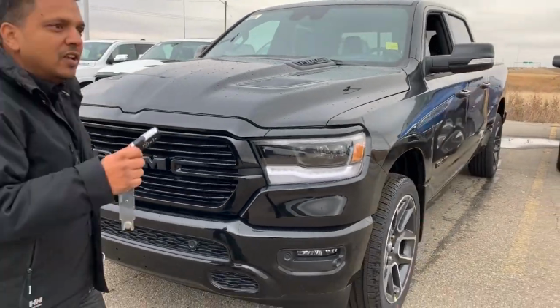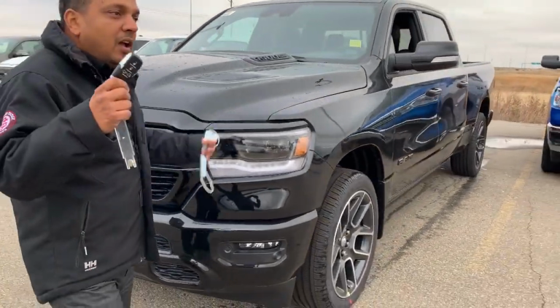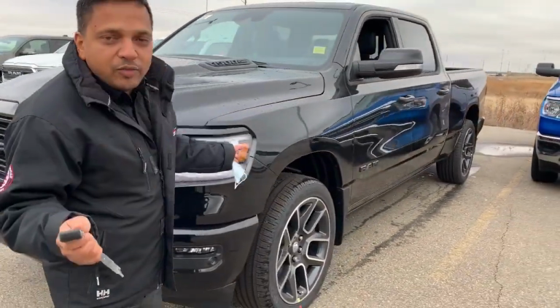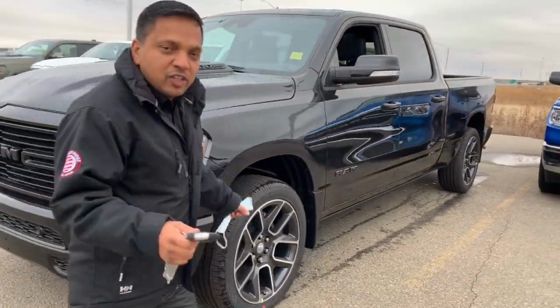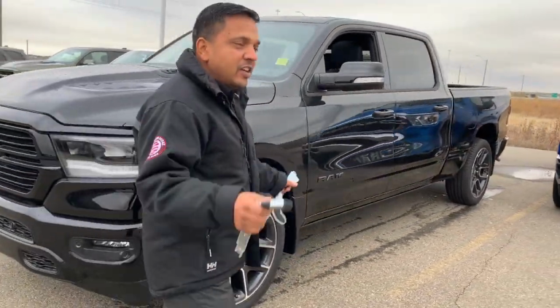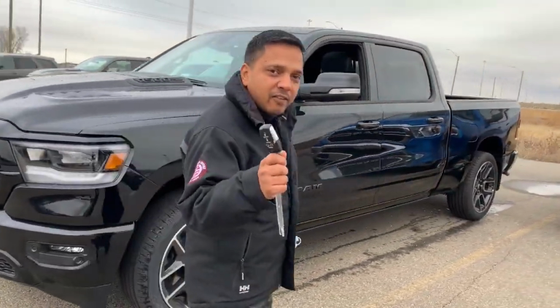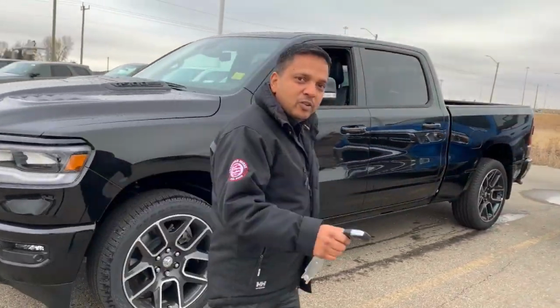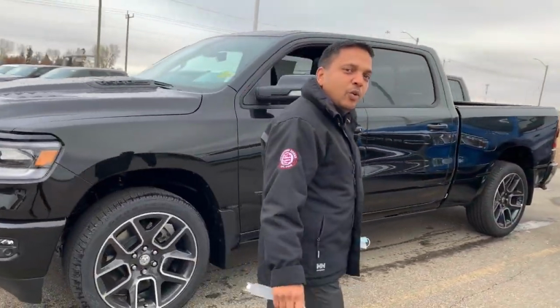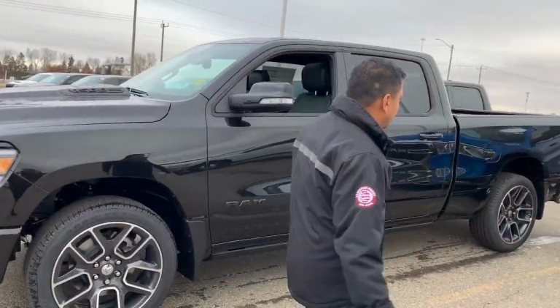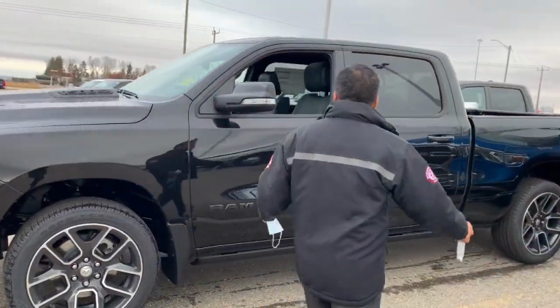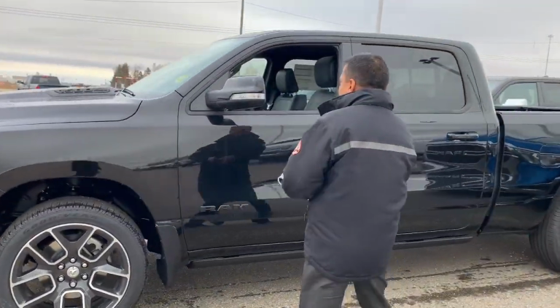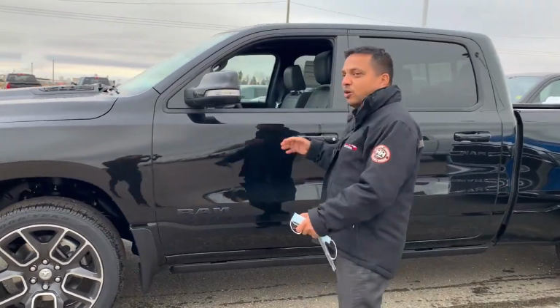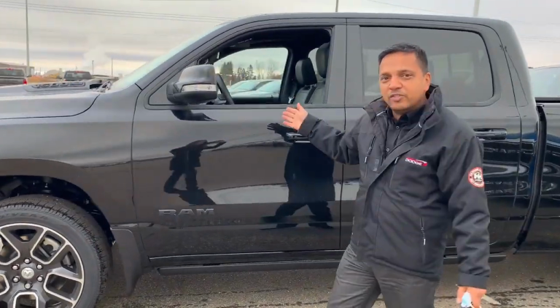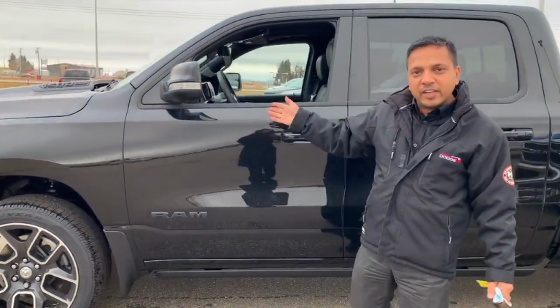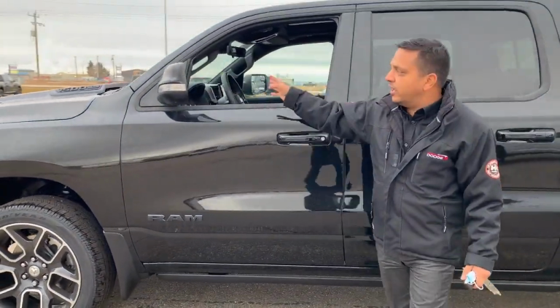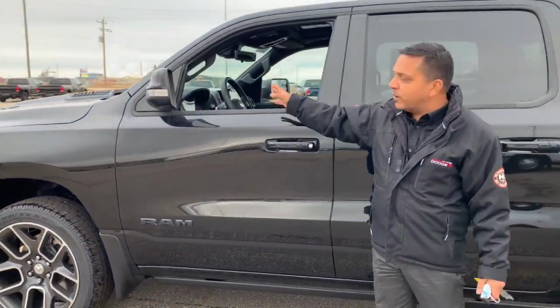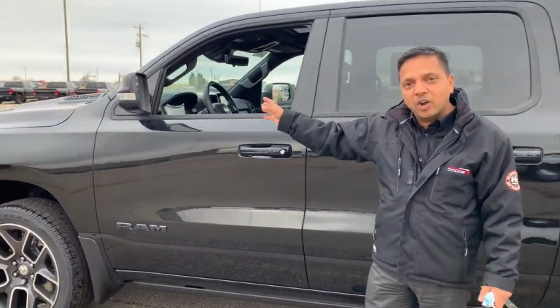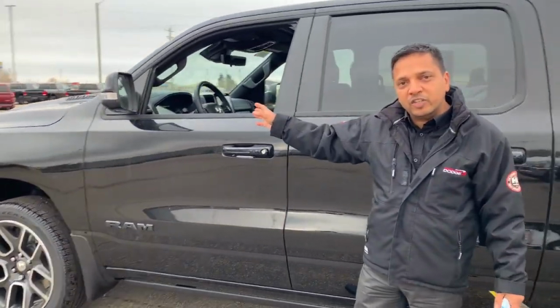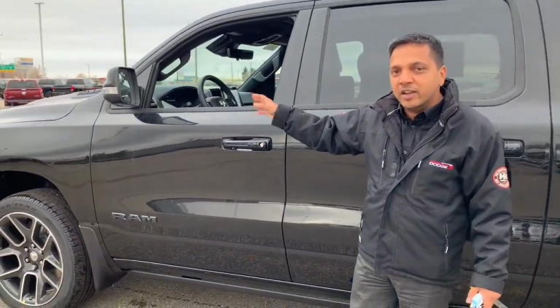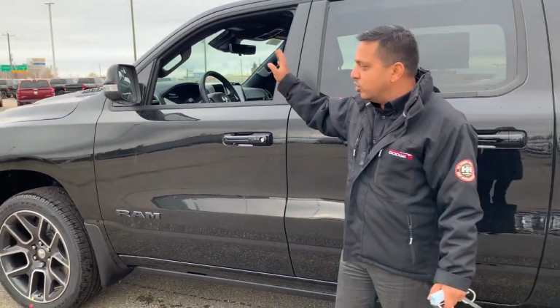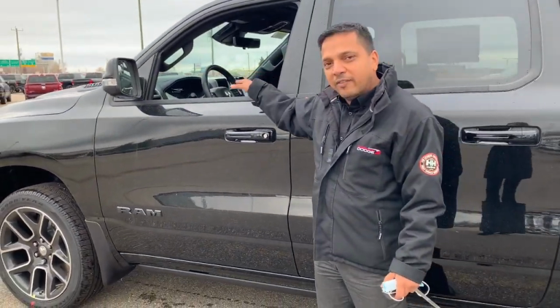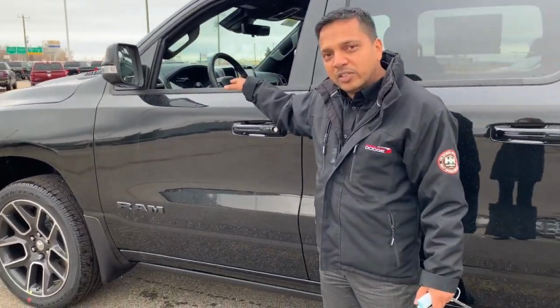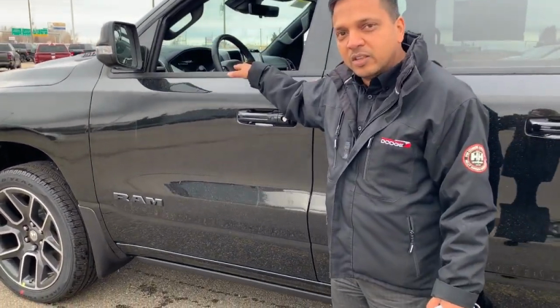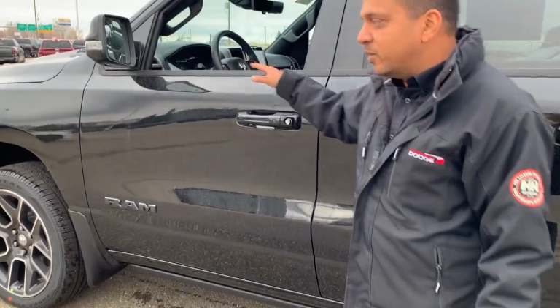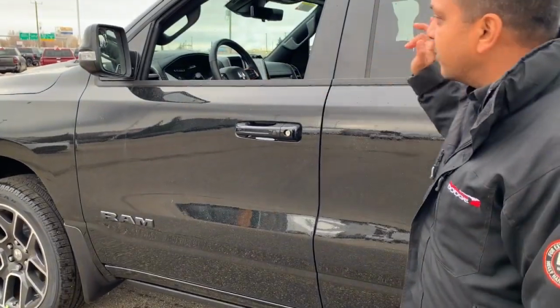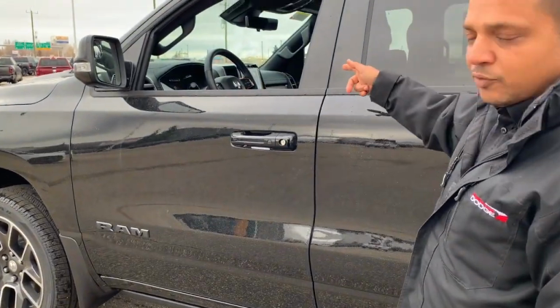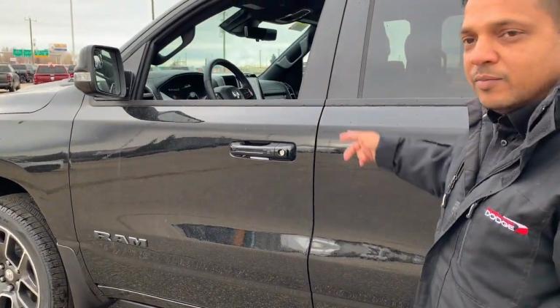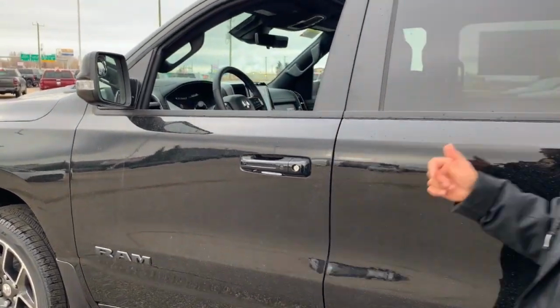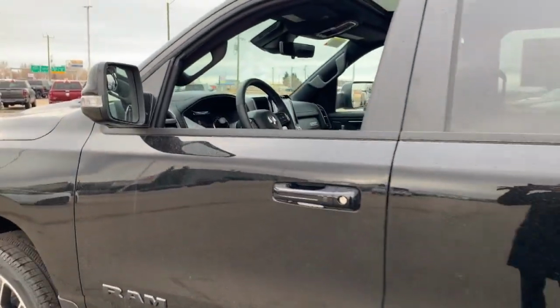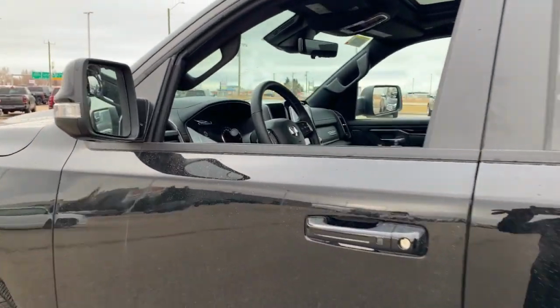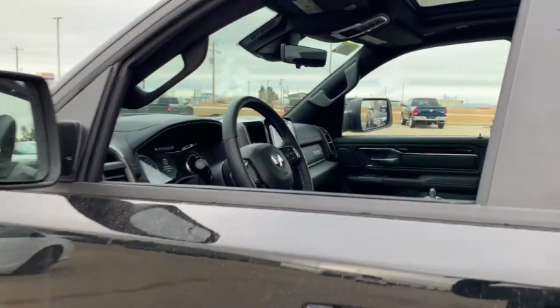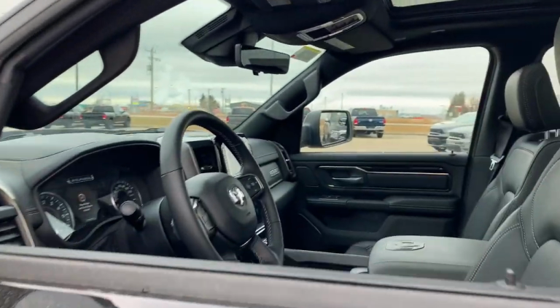It has a 12-inch screen and a very new cool feature — a heads-up display, so only the driver can see the information on the windshield and you don't have to look down at the odometer. This one comes with heated seats and cooled seats for the front.